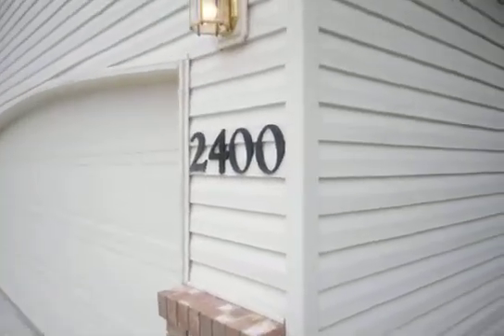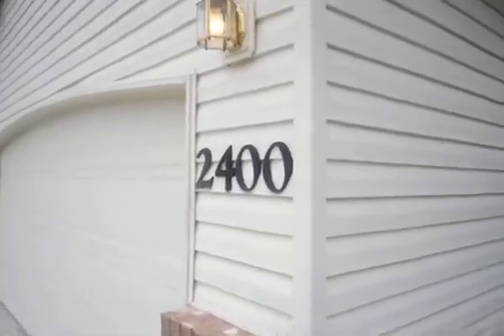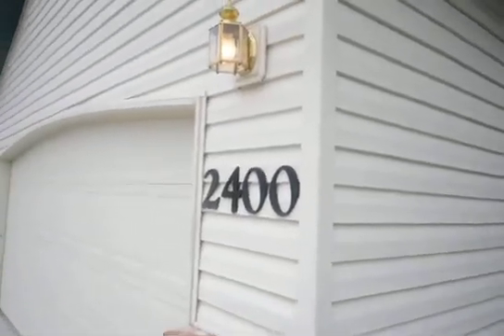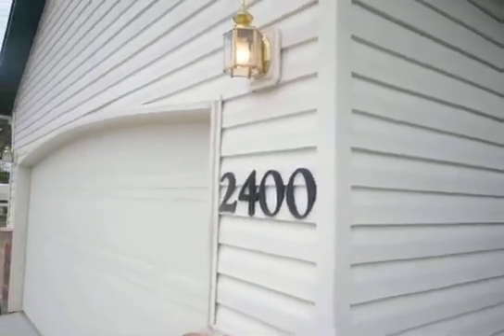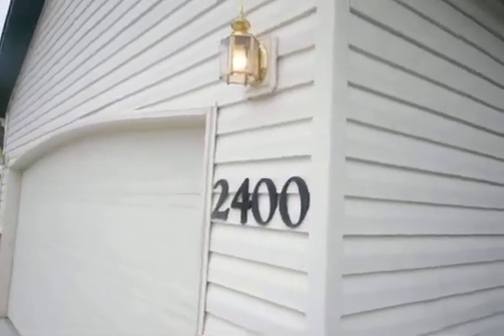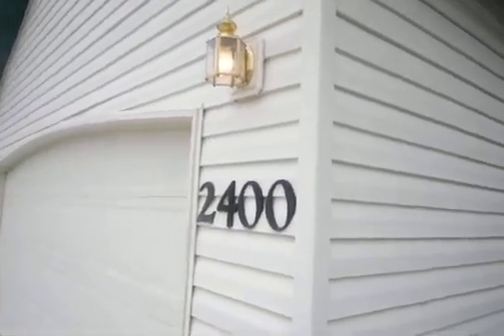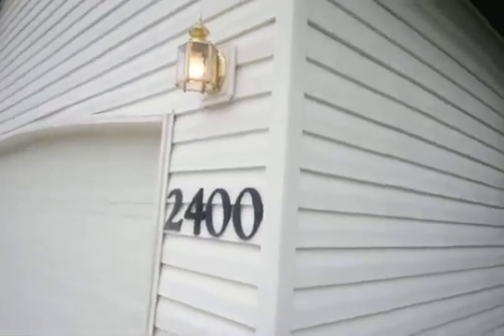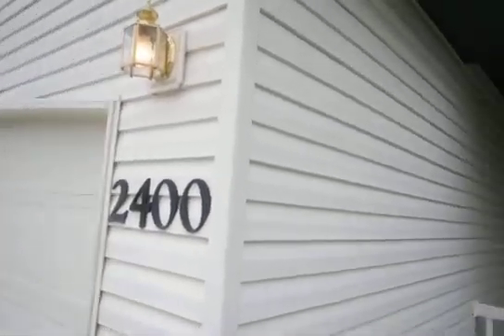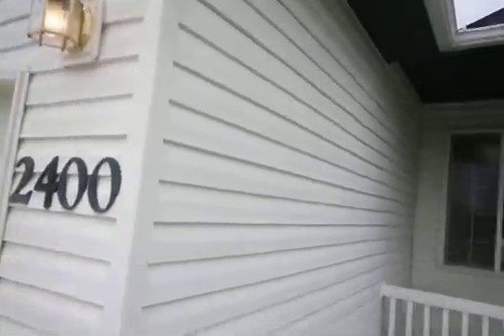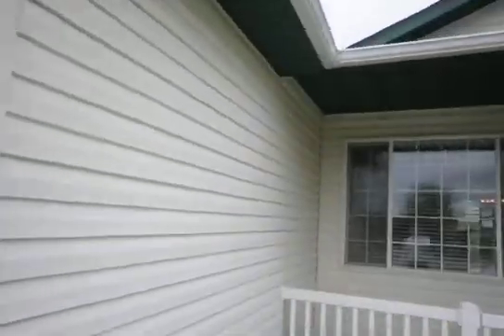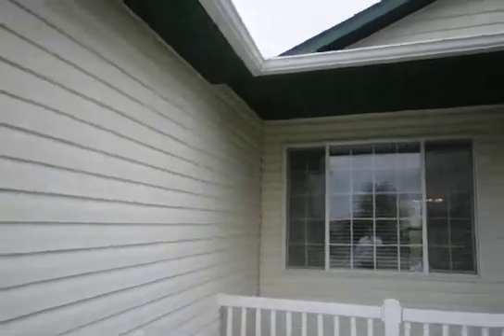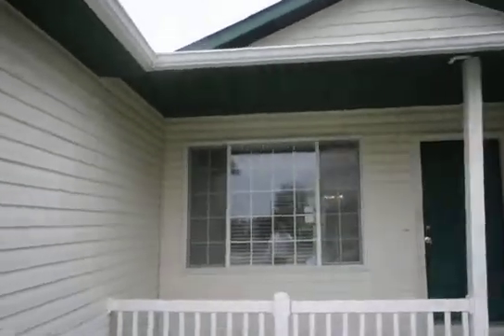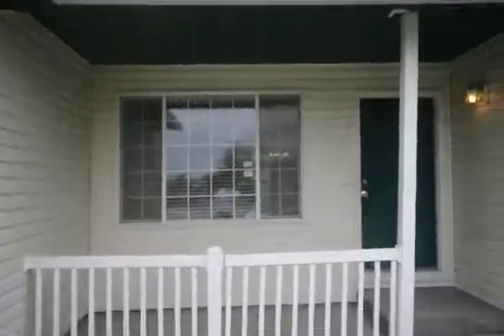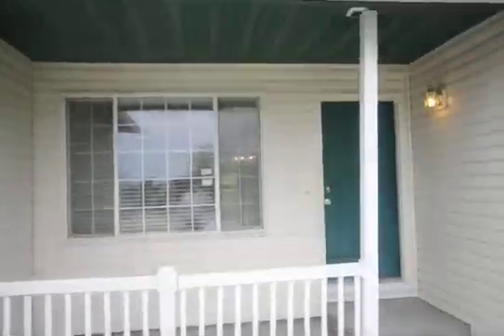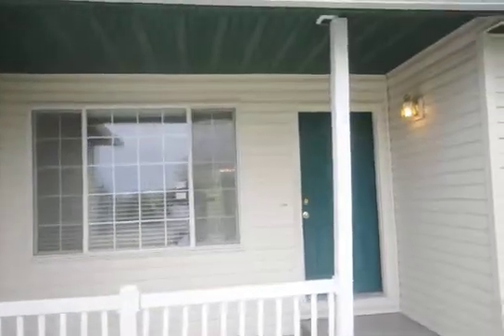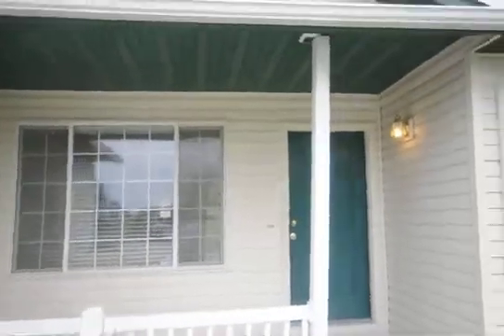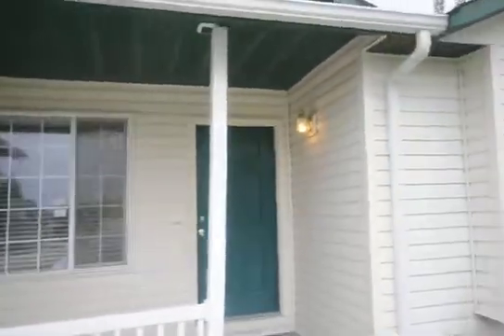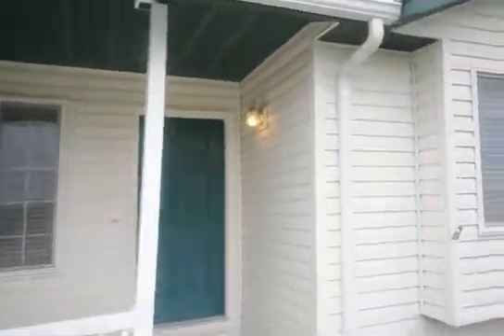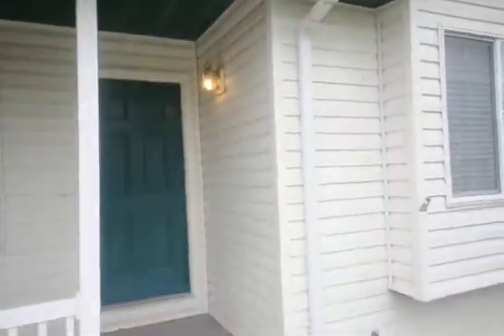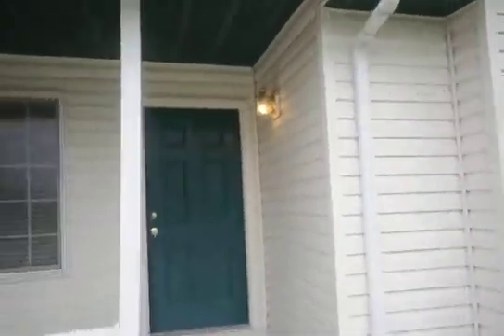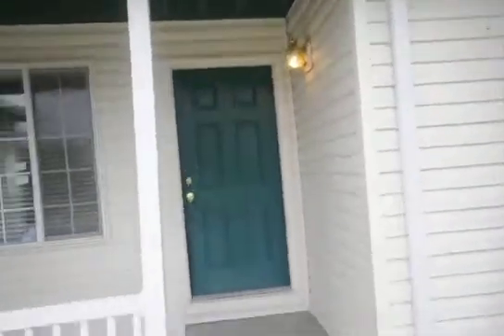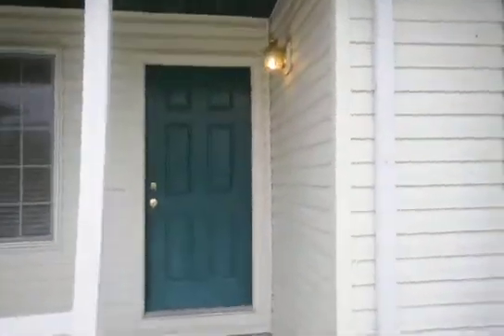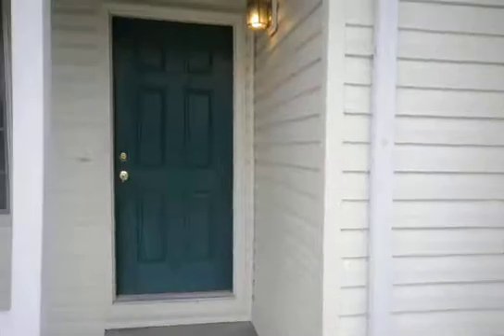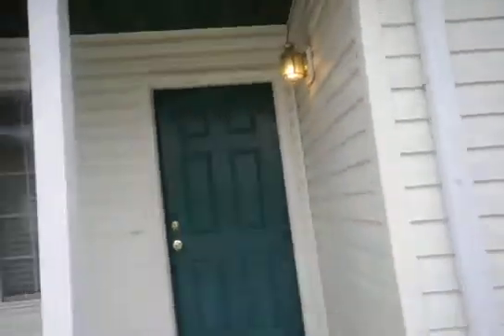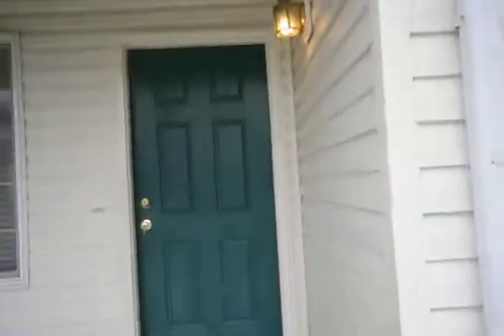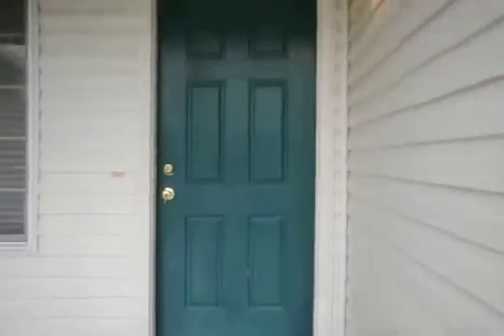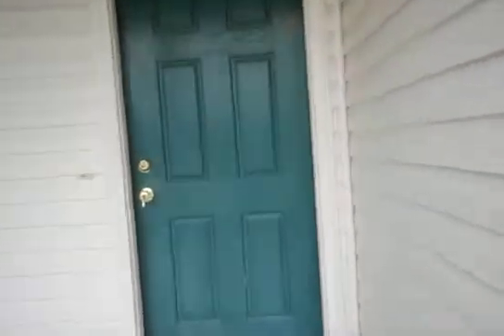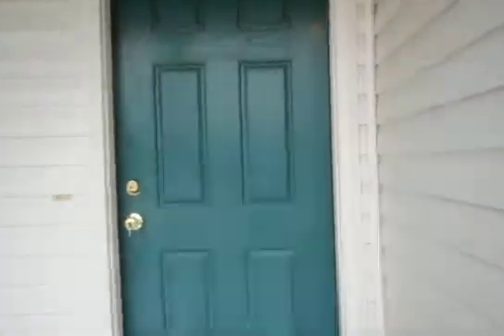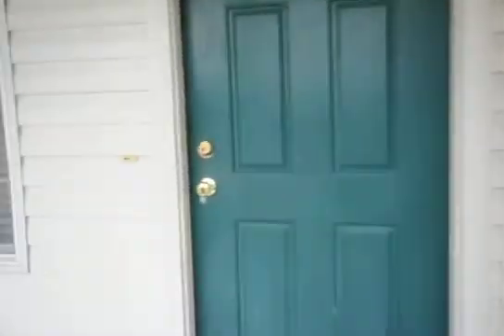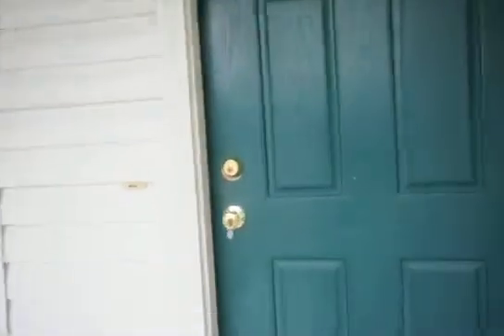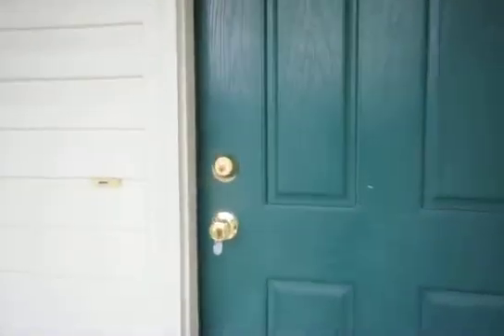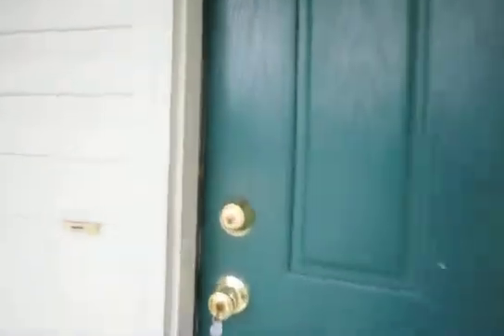We are here today at 2400 Bluegrass Avenue in Nampa, Idaho. This is a three-bedroom, two-bath home with a bonus room and also an office or a den.